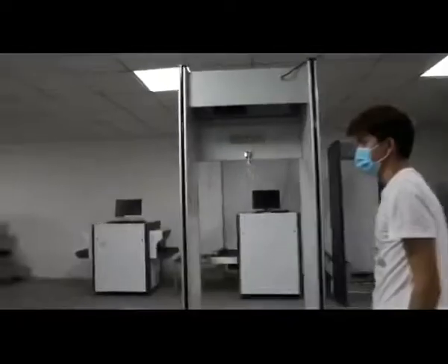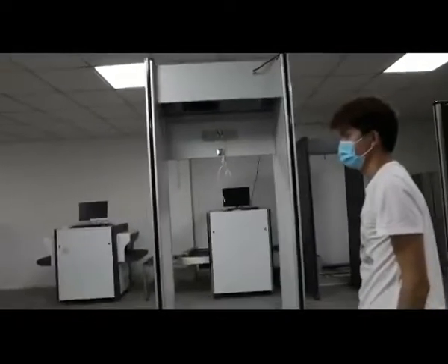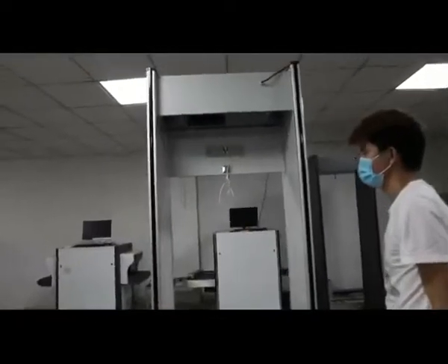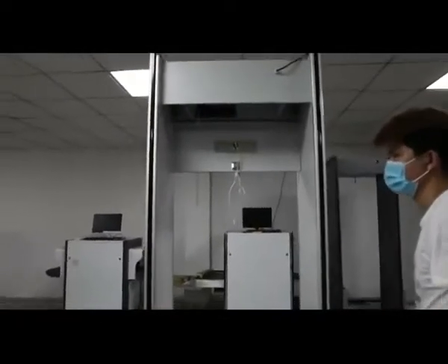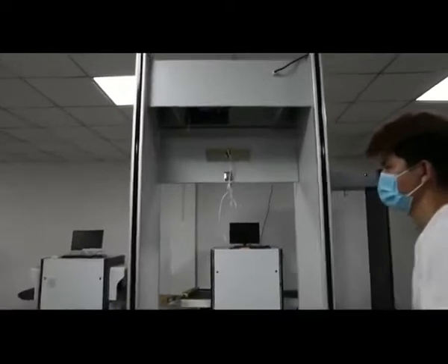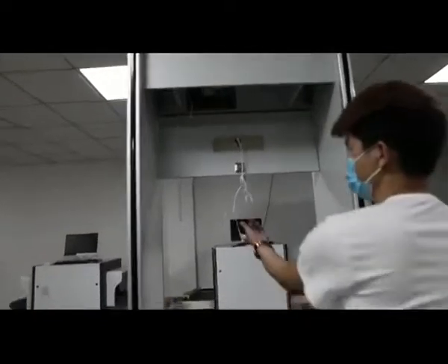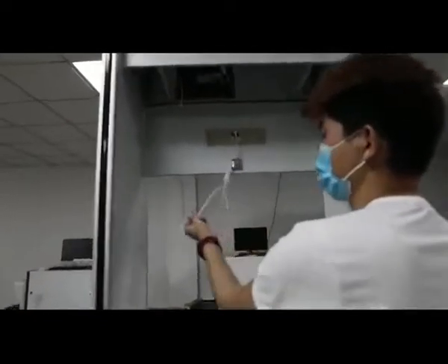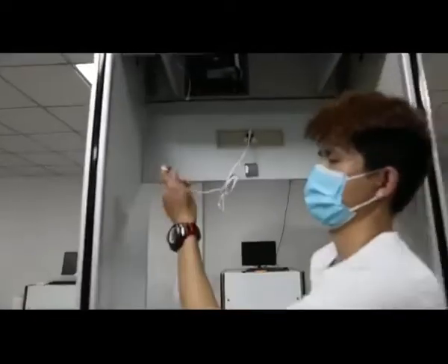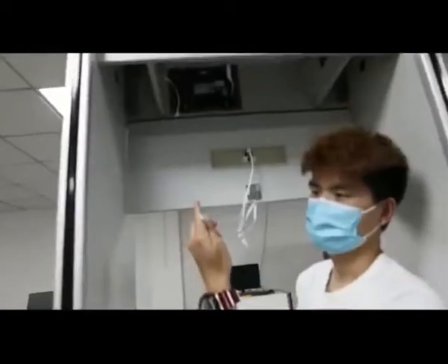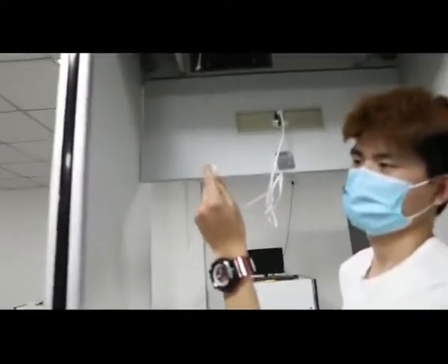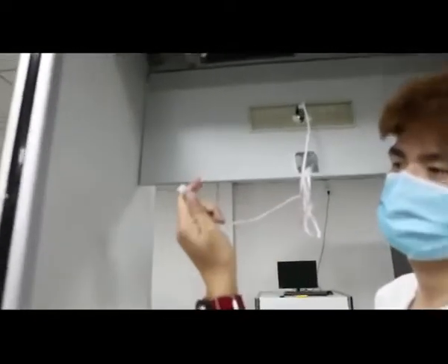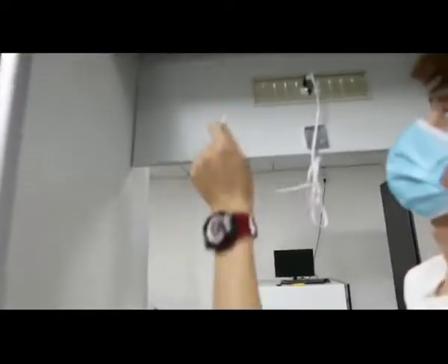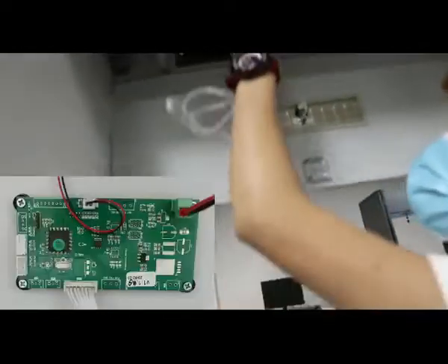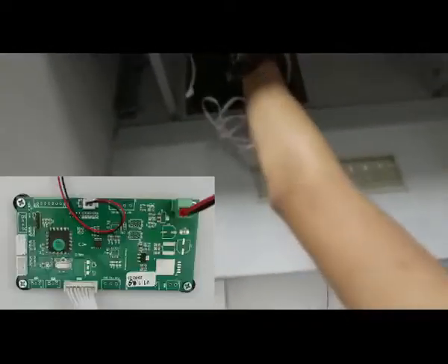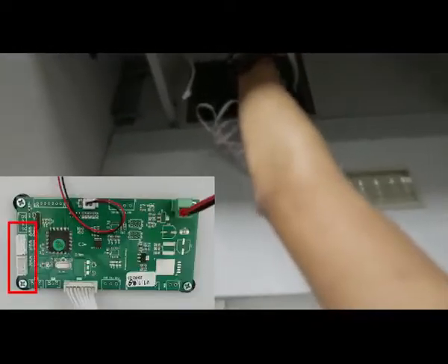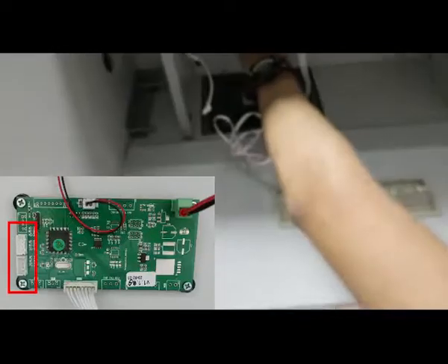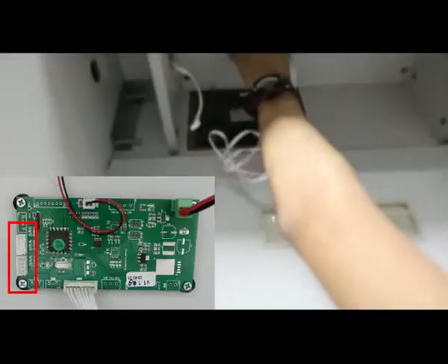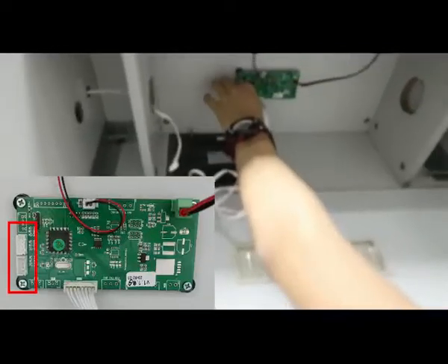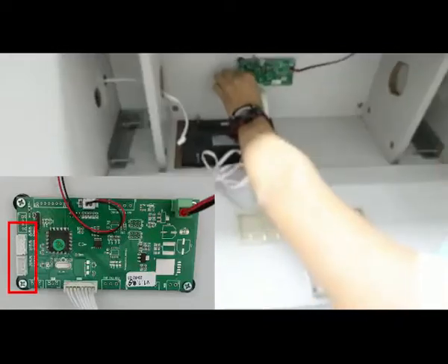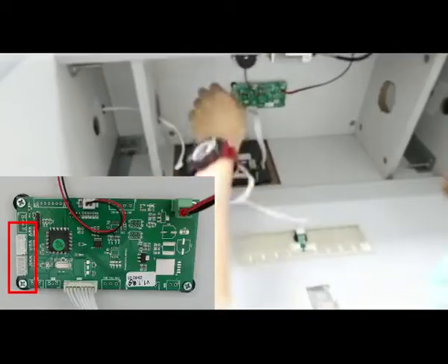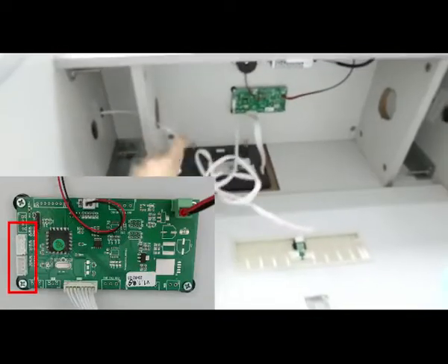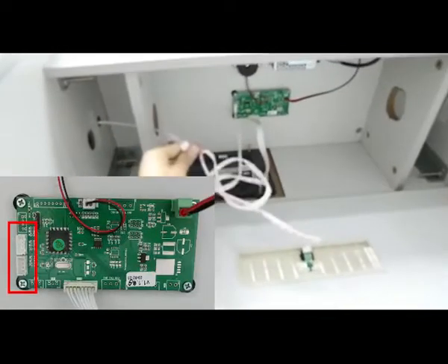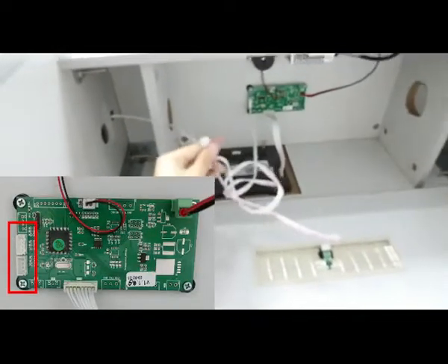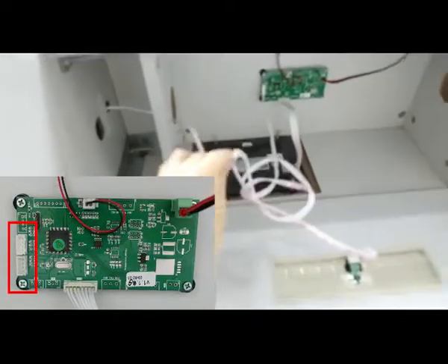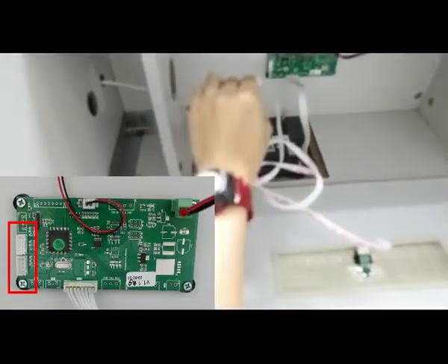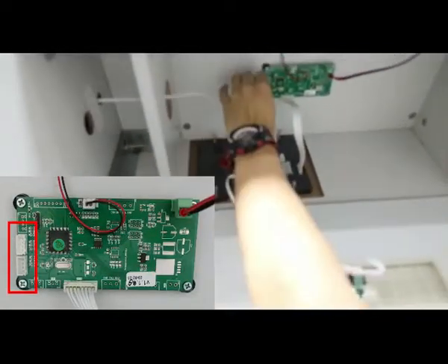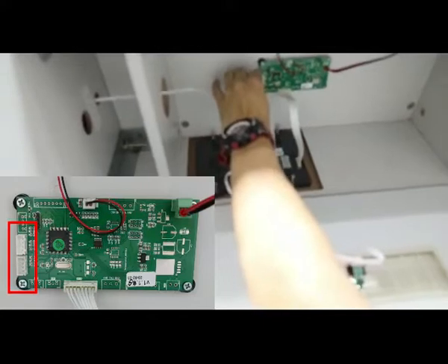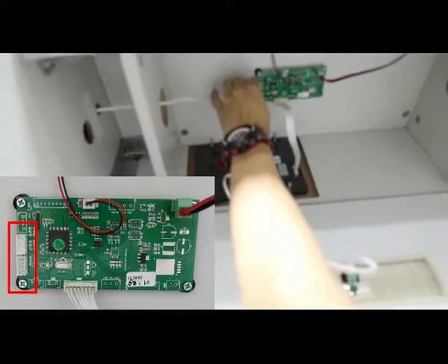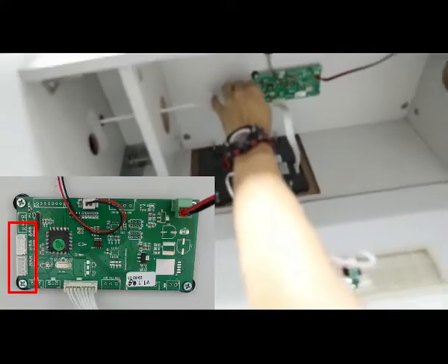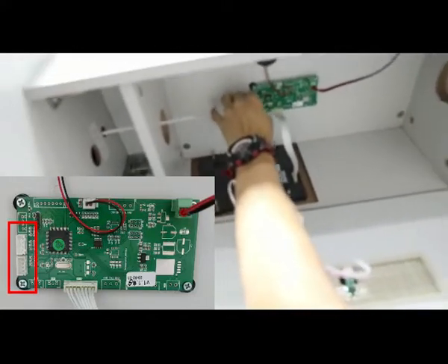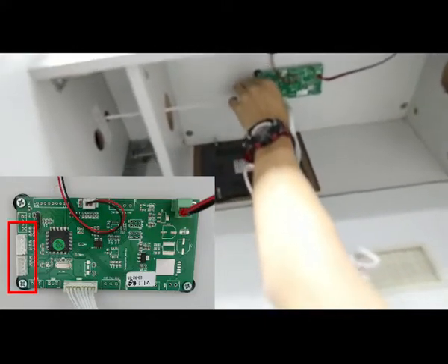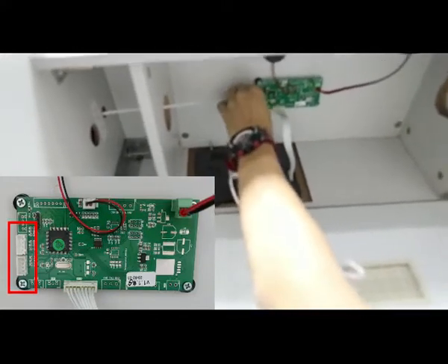The final part is to connect the sensor wire to the circuit board. This is the first sensor, and this is another sensor wire. Make sure to connect them to the right positions.